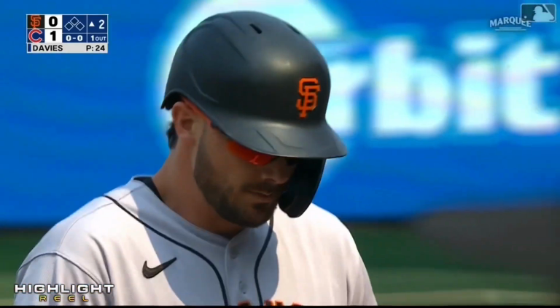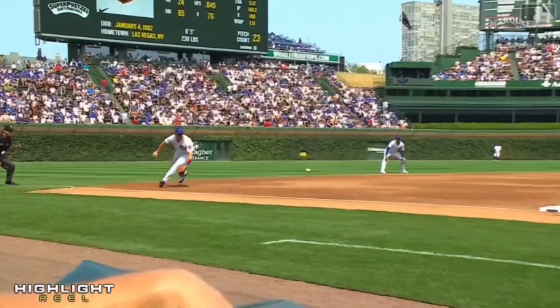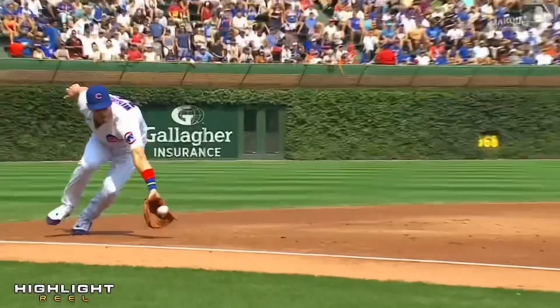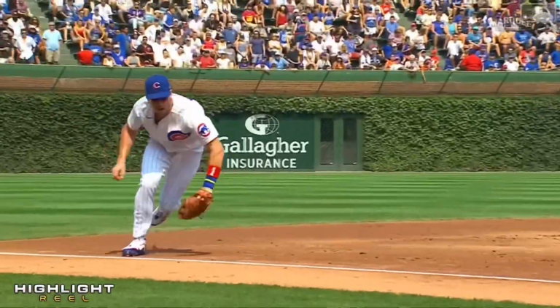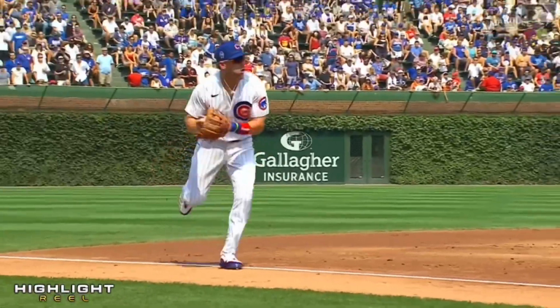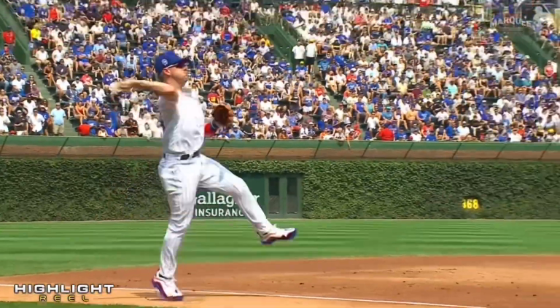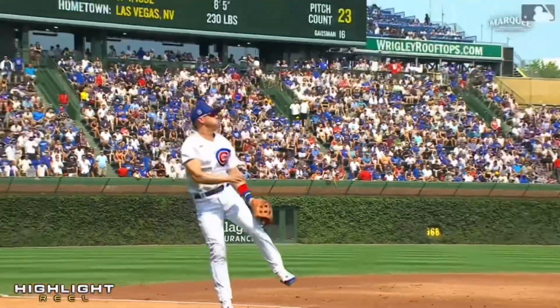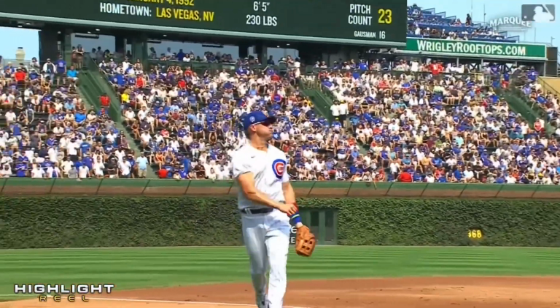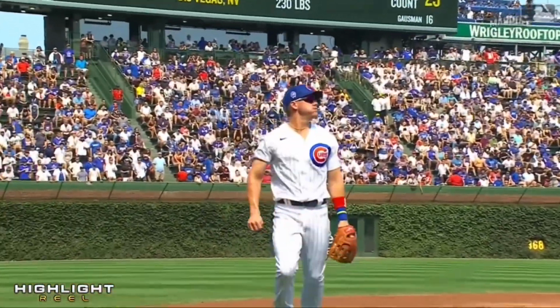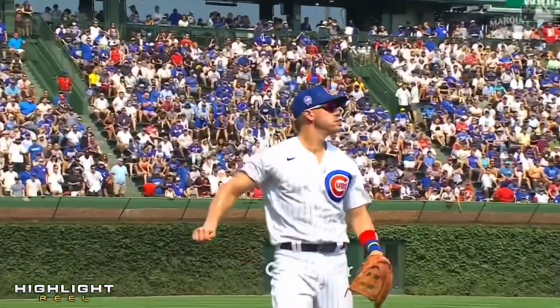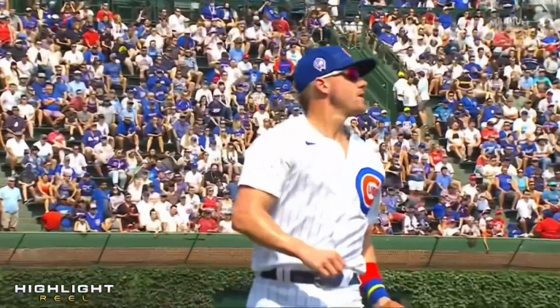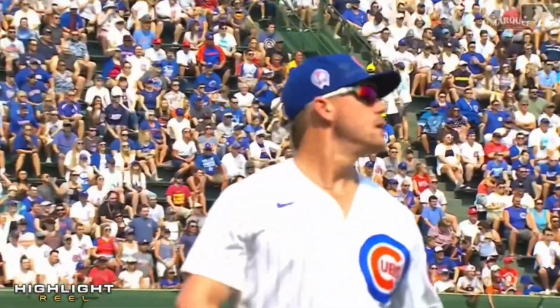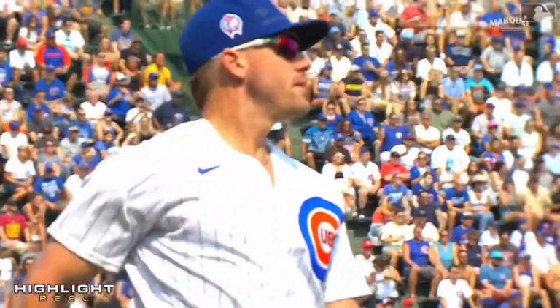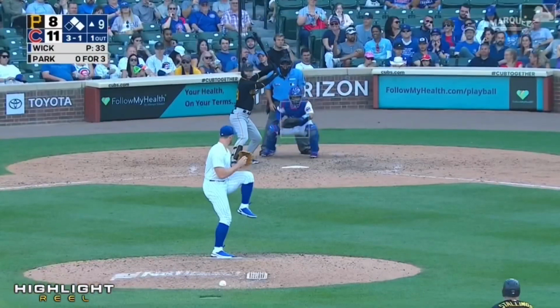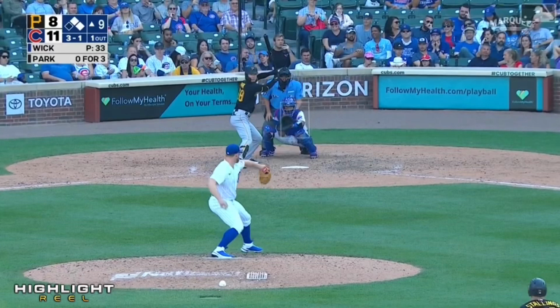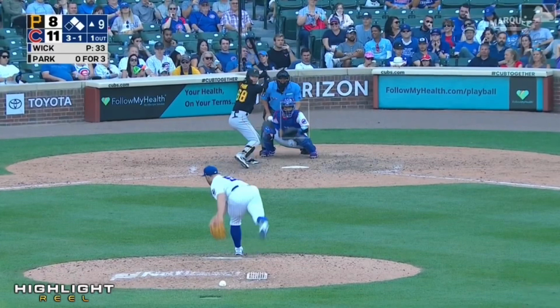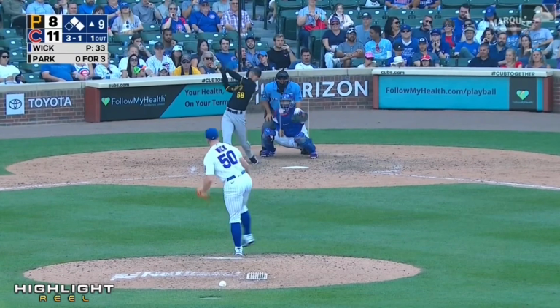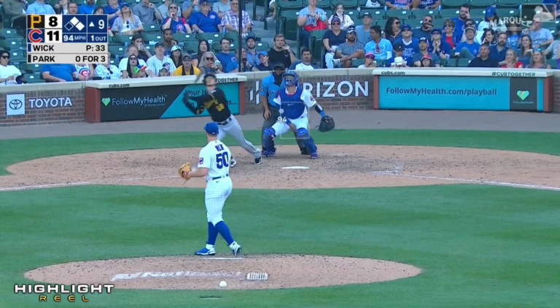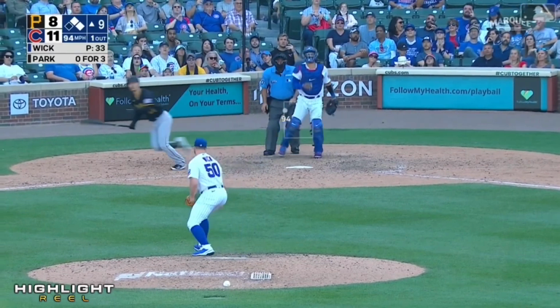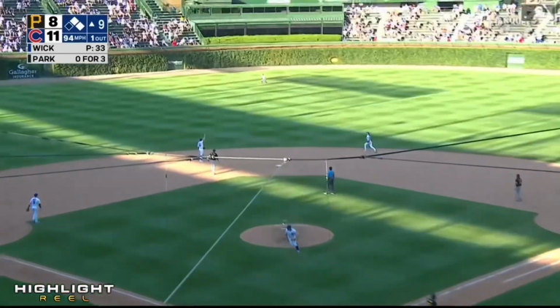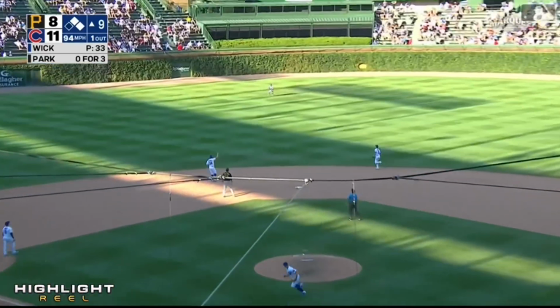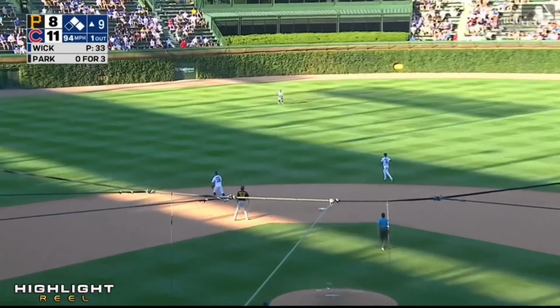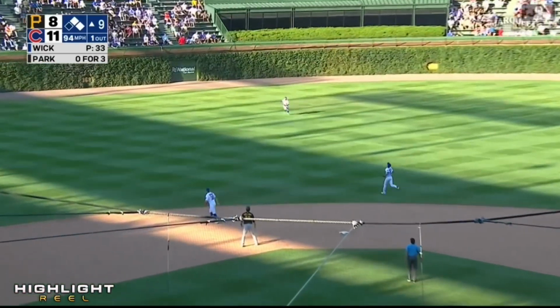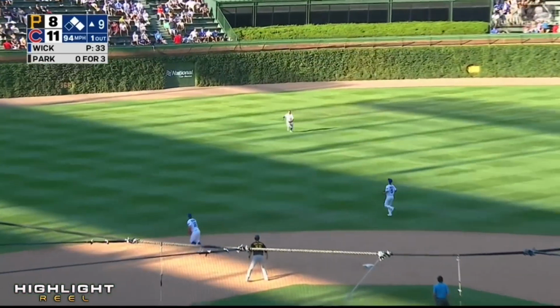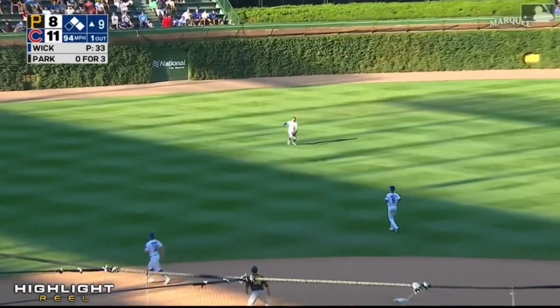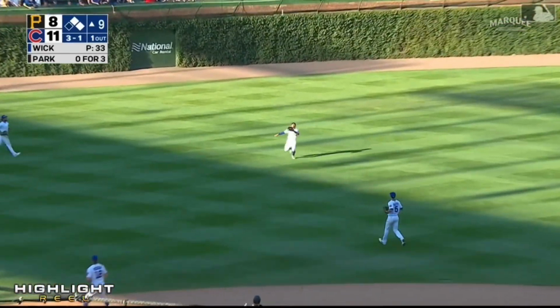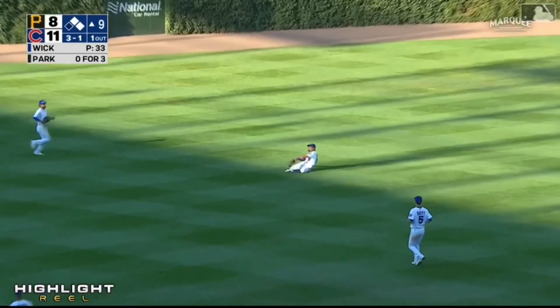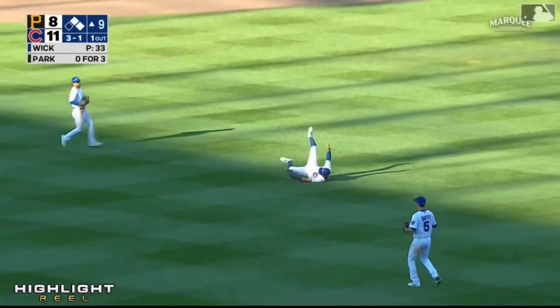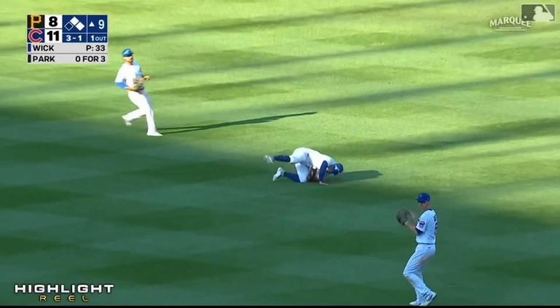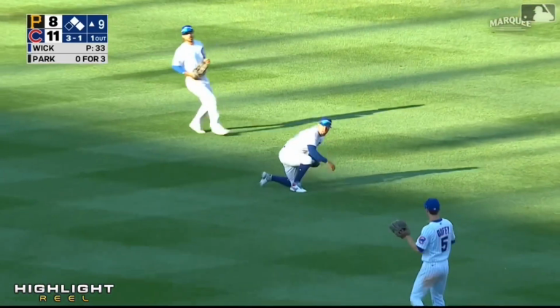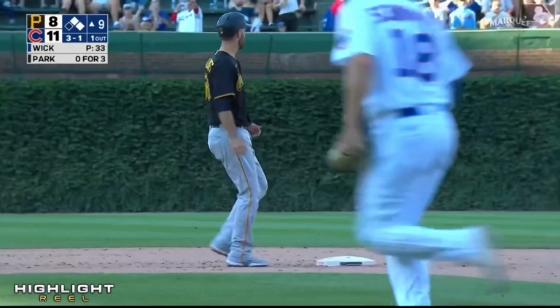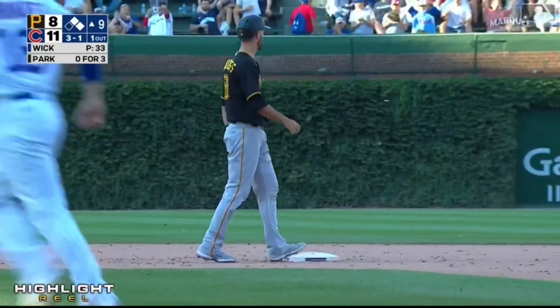Well, Patrick Wisdom — when you look at the tools, we talk about the power. Ortega first went back, now coming in and makes the grab.